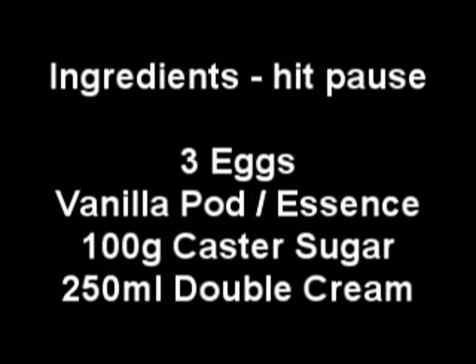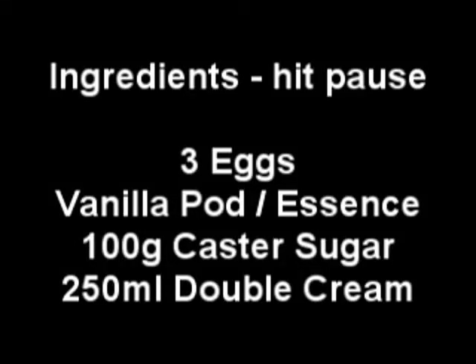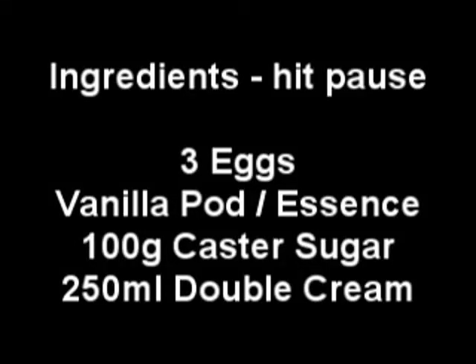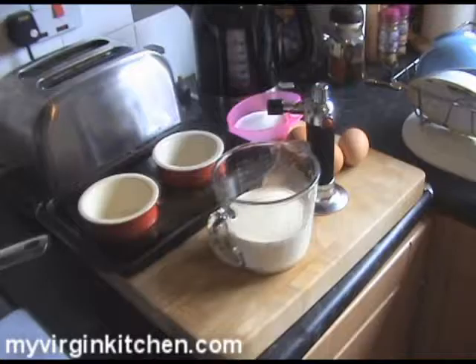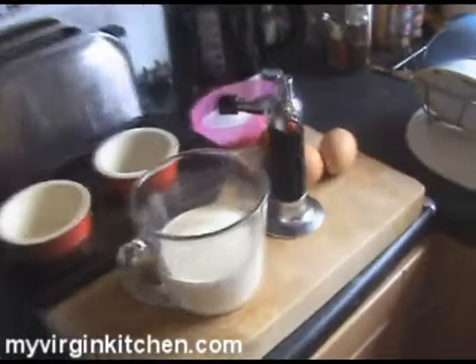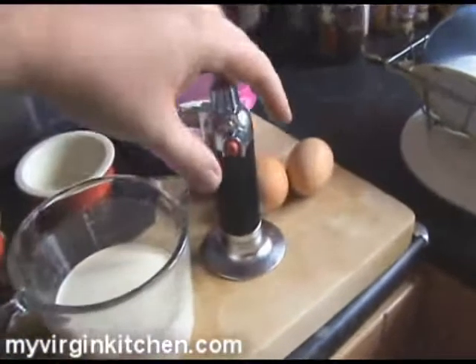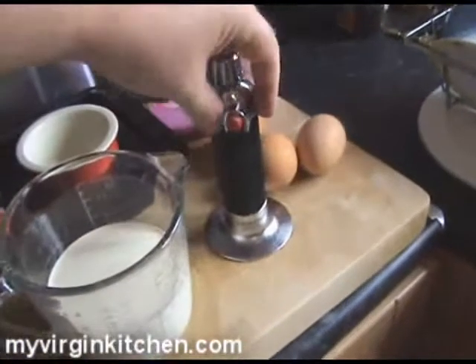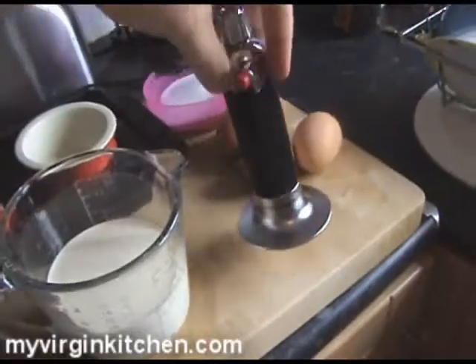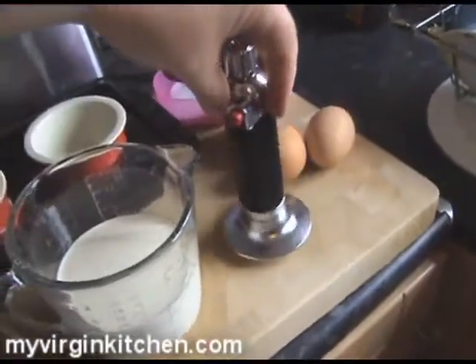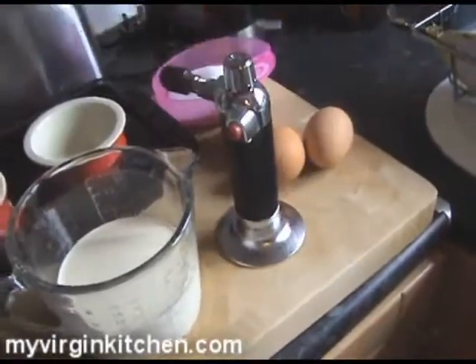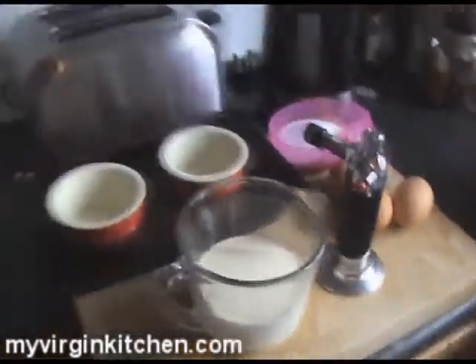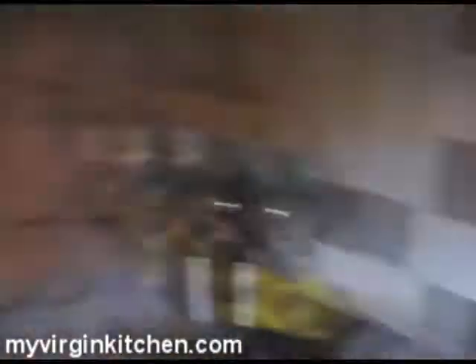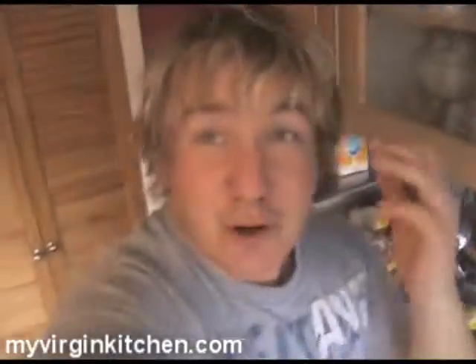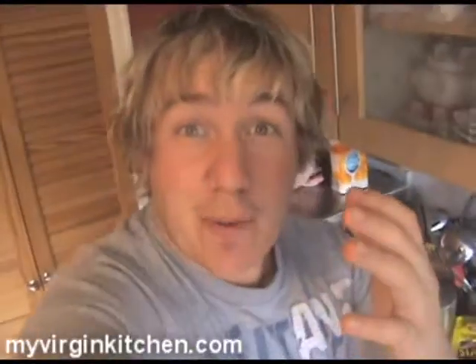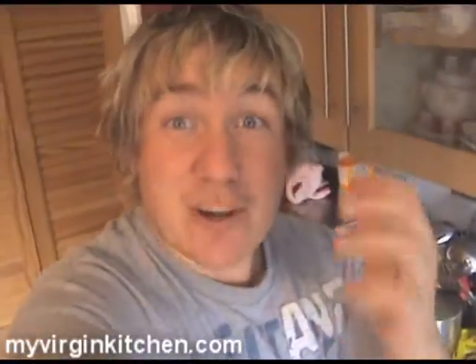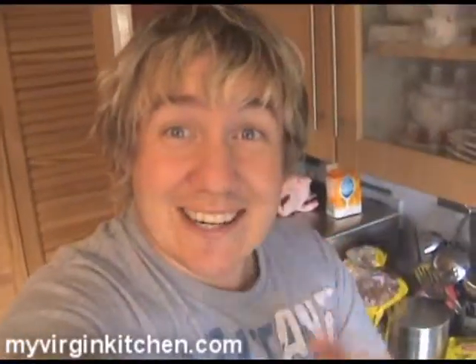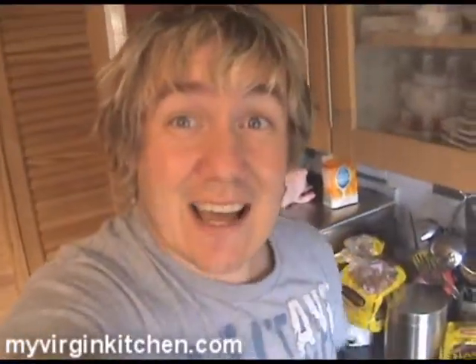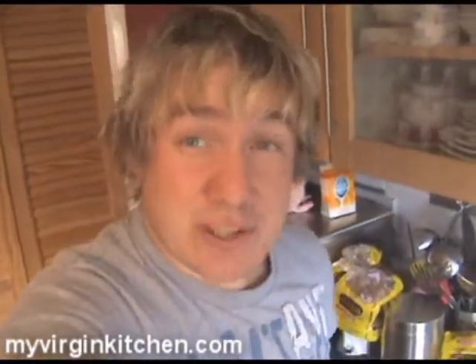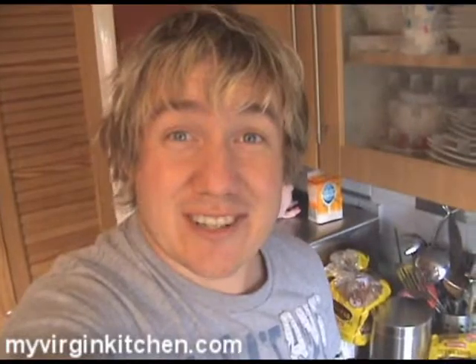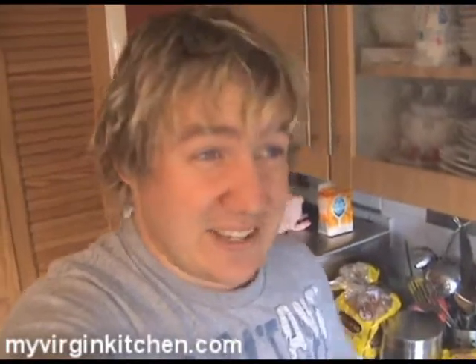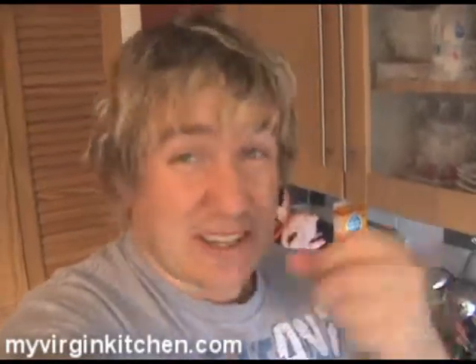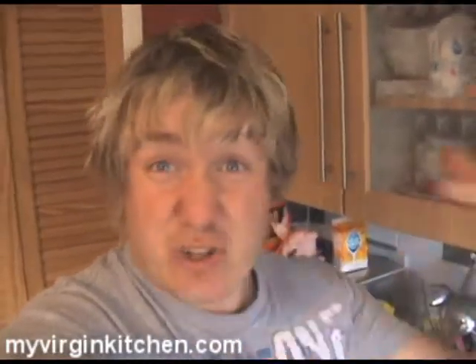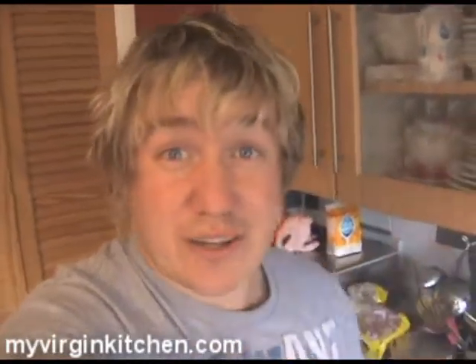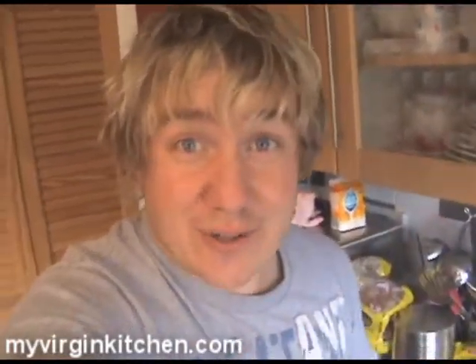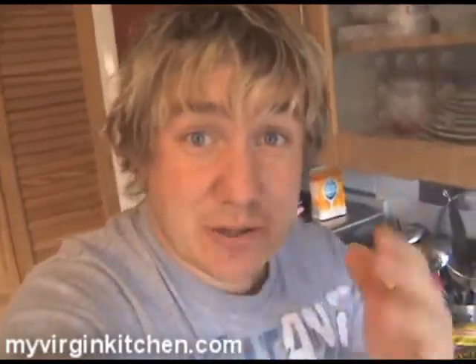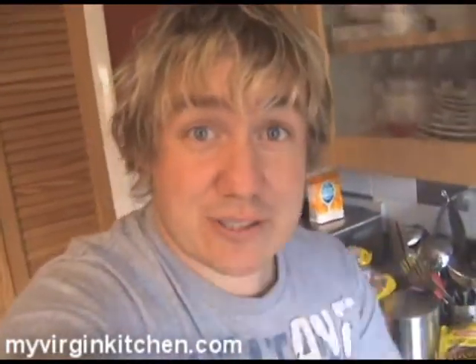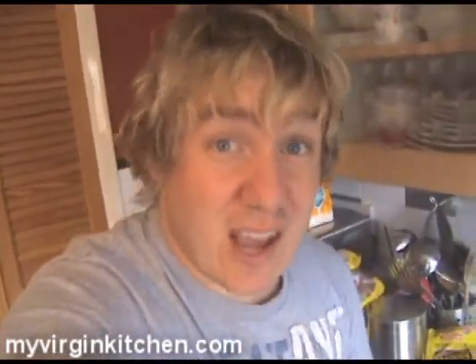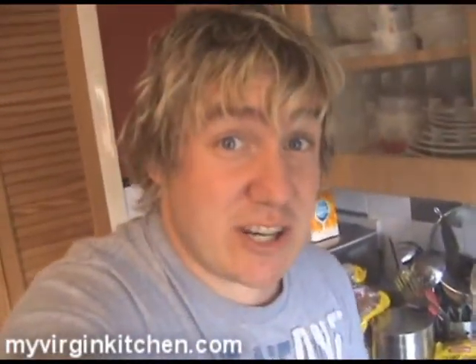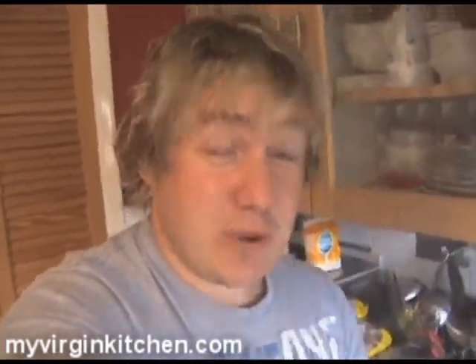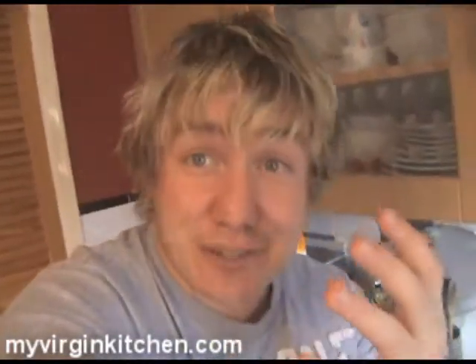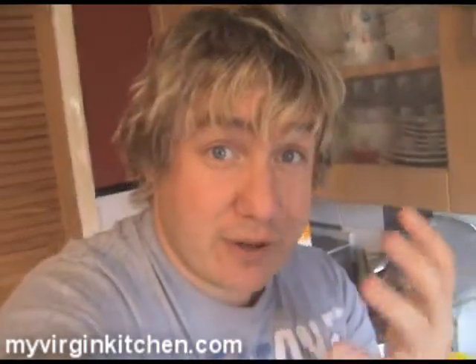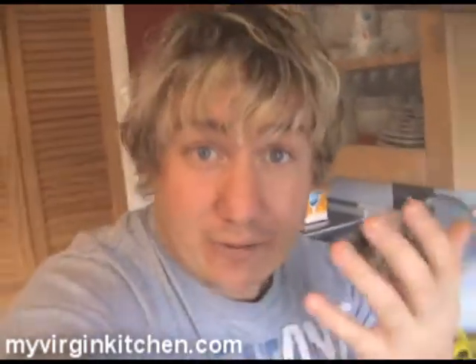Hit pause on the video and write down the ingredients. I've actually got myself my very own blowtorch — a chef's one. Do not go and buy a plumber's one; I very nearly did that. It's twice the price and this quality — you're going to just destroy it. The special chef one's cheap, but you can use a grill if you don't have one.